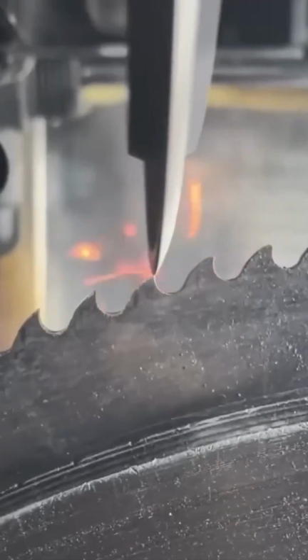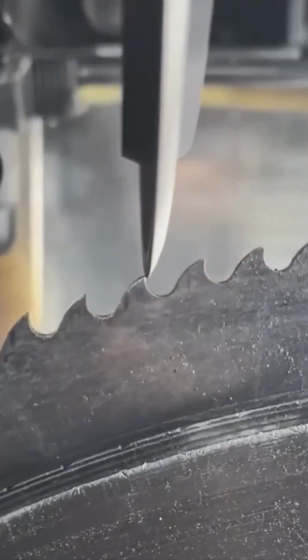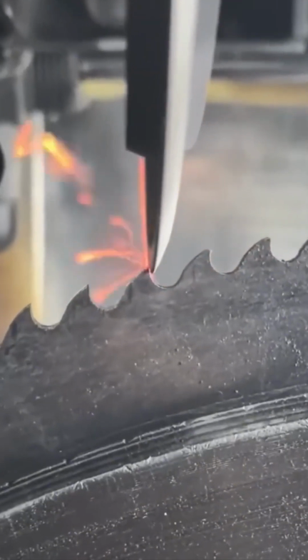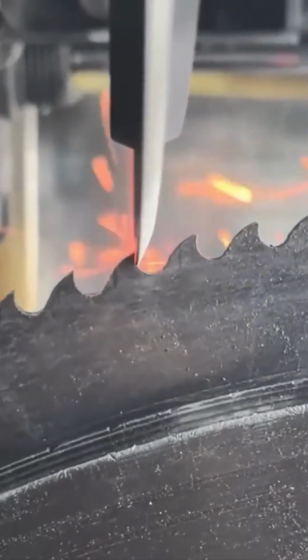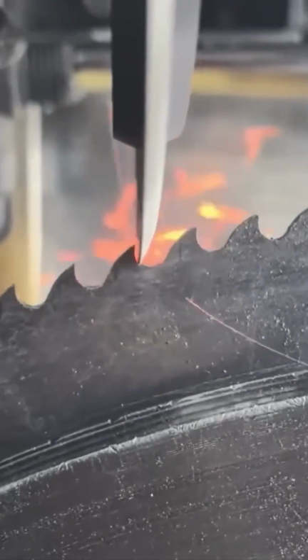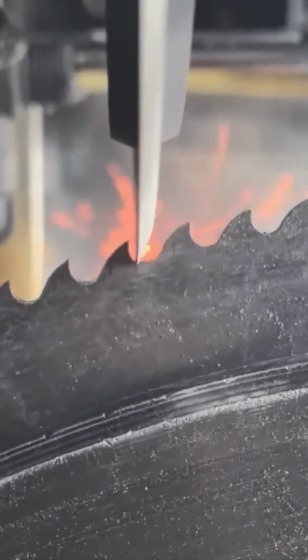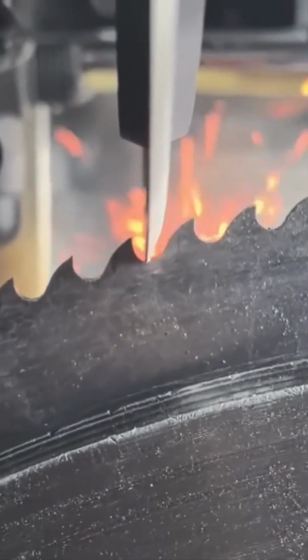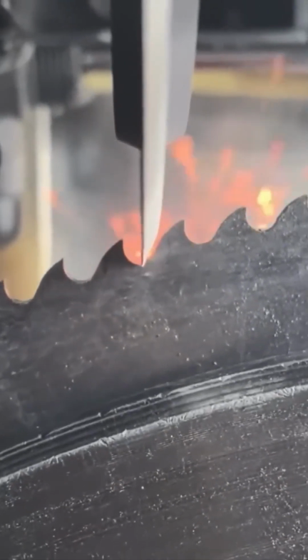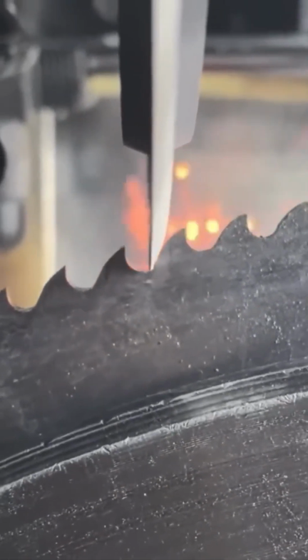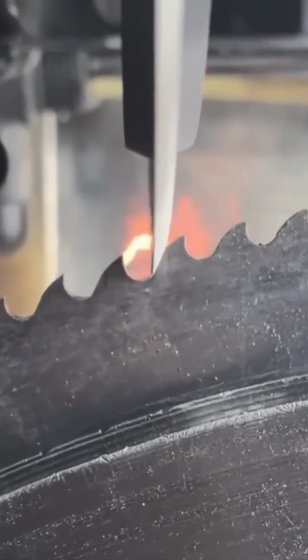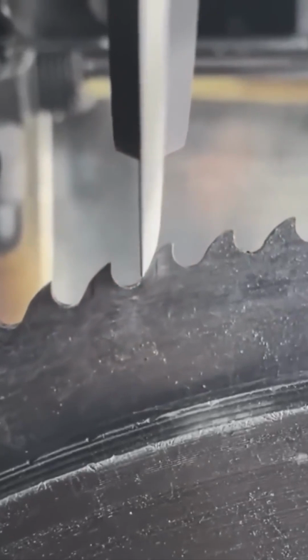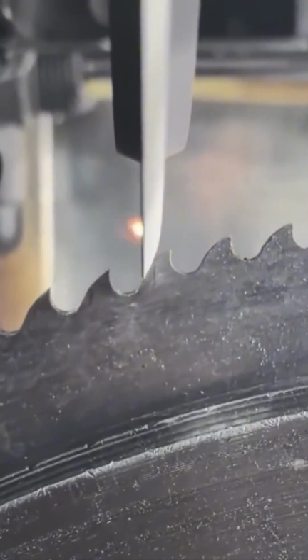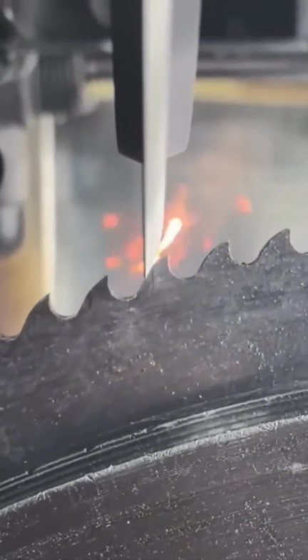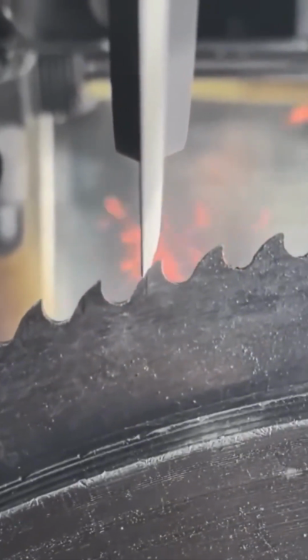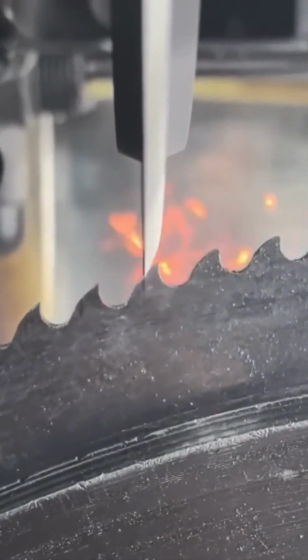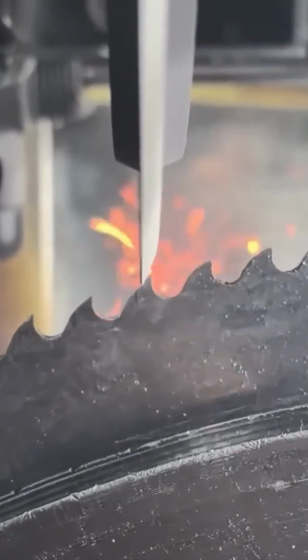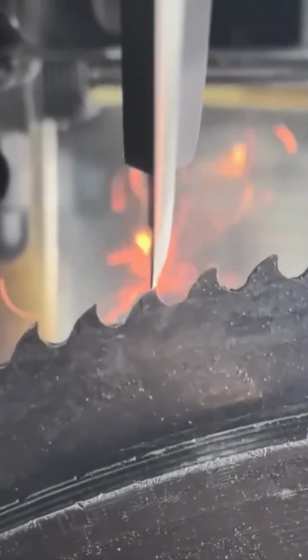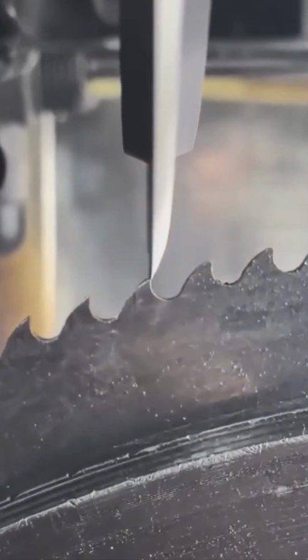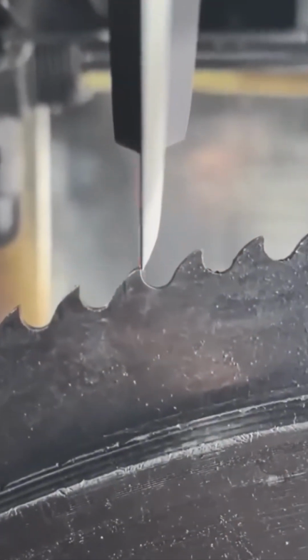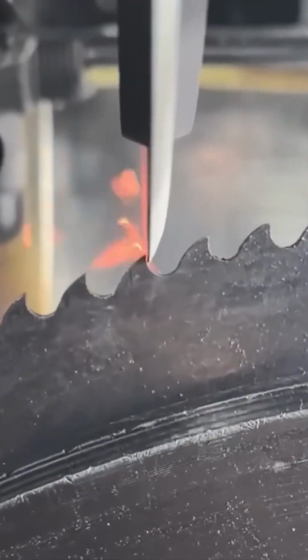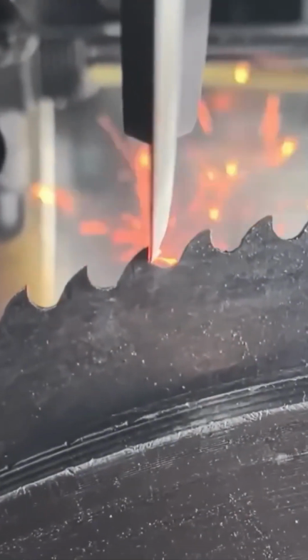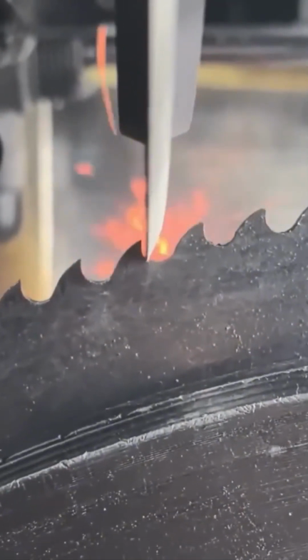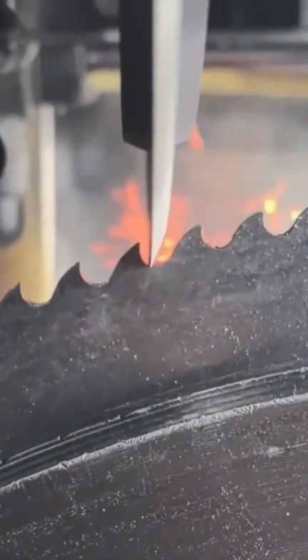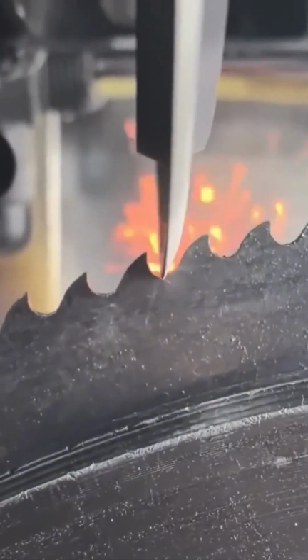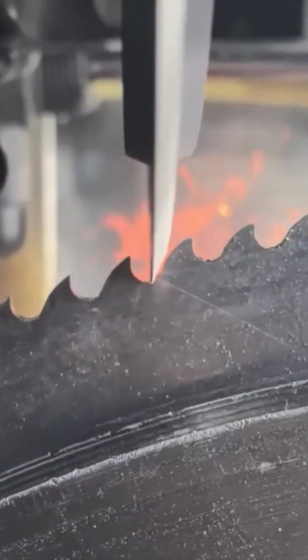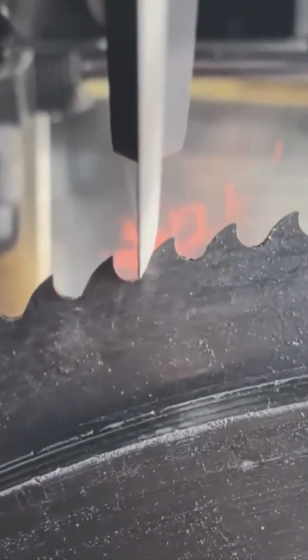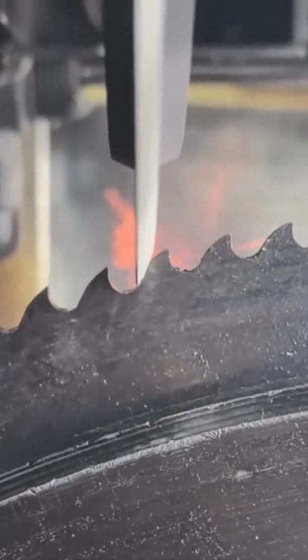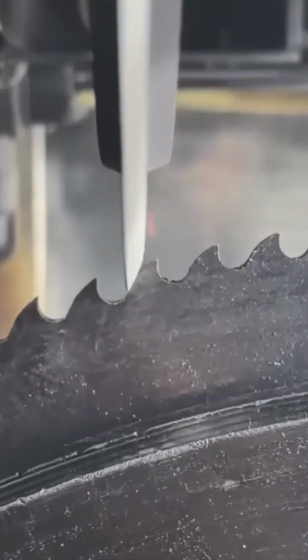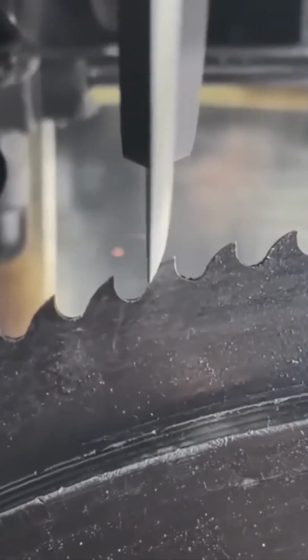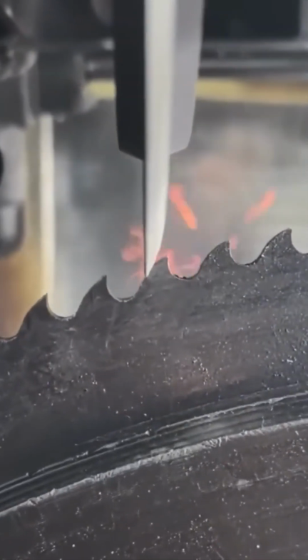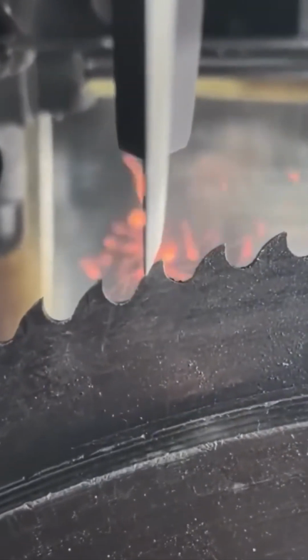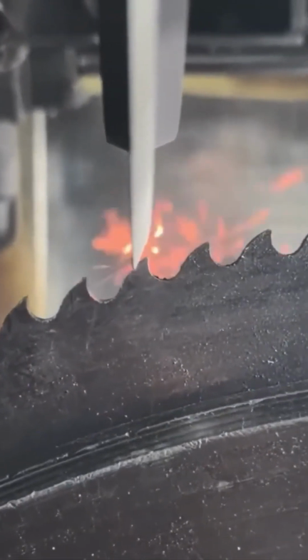A saw blade grinder spins to life, carving channels with hypnotic precision. It's strangely therapeutic to watch, like ASMR for carpenters.